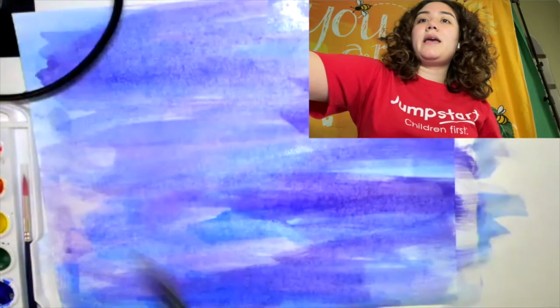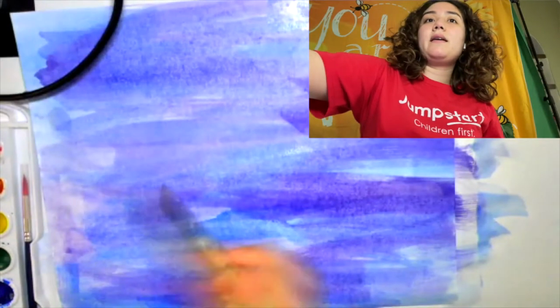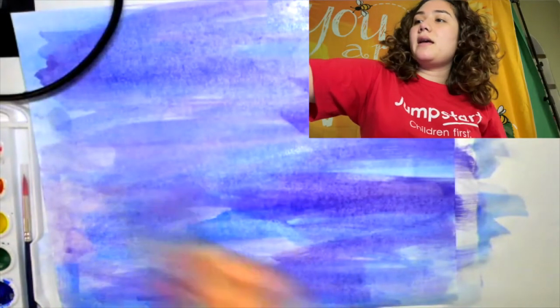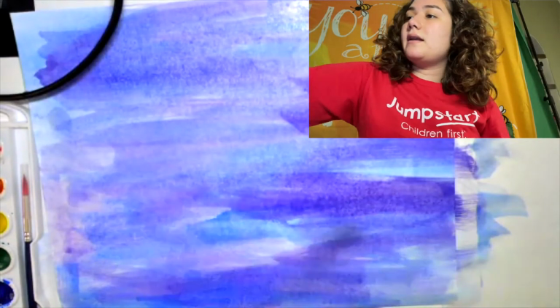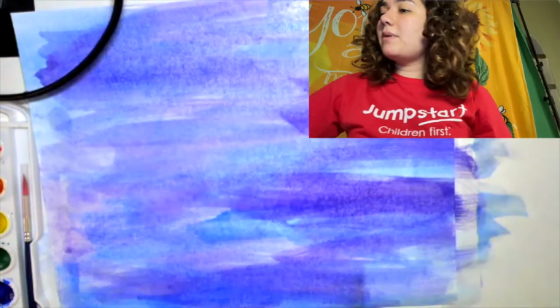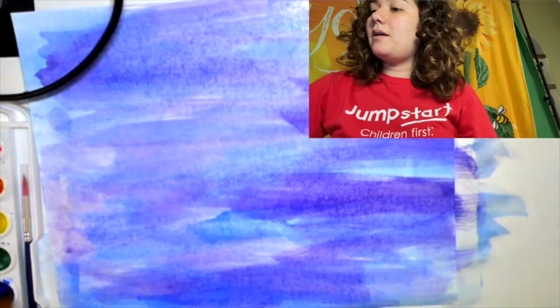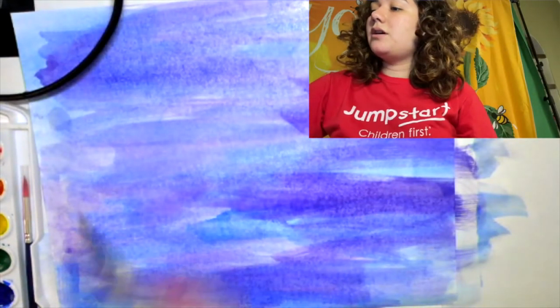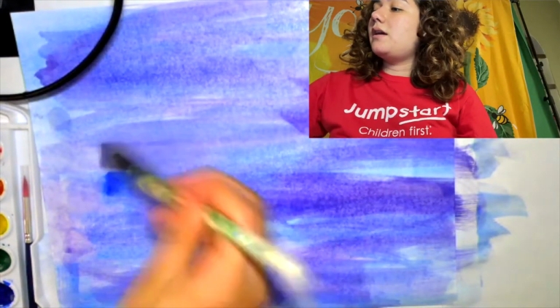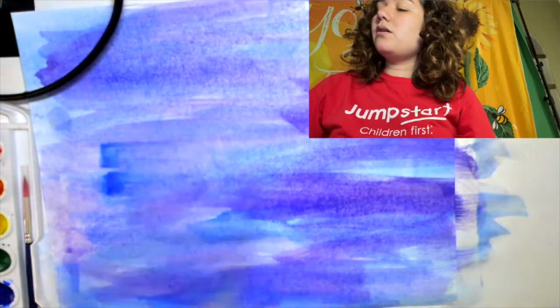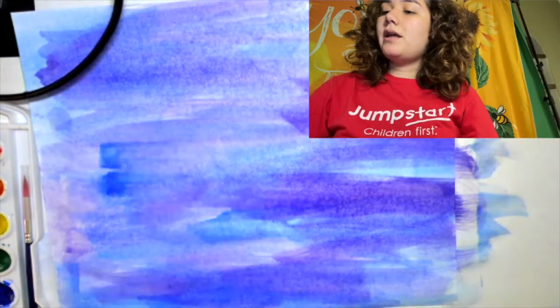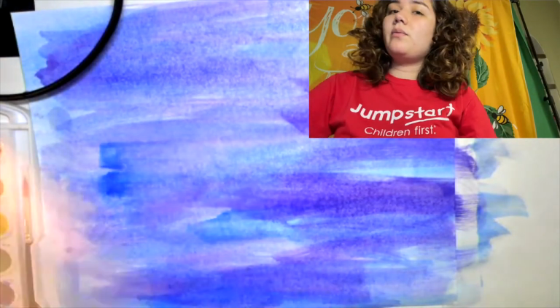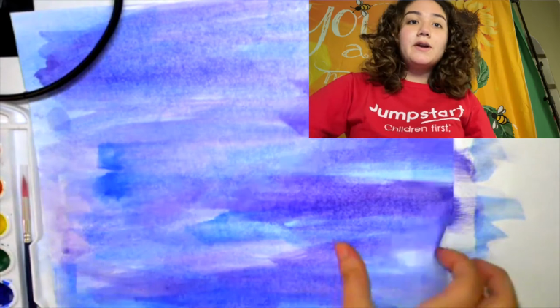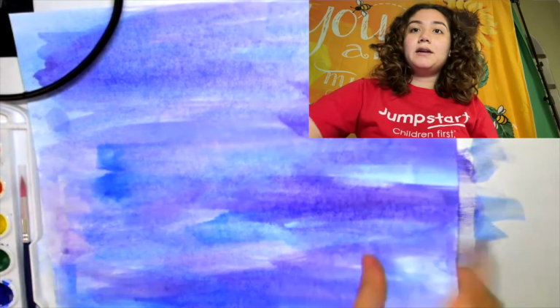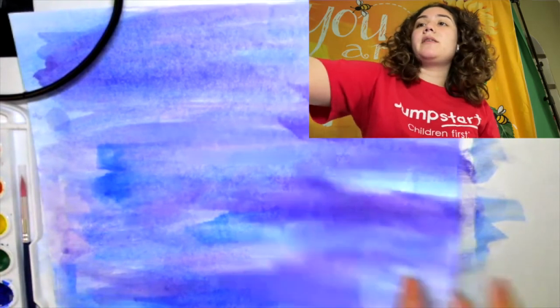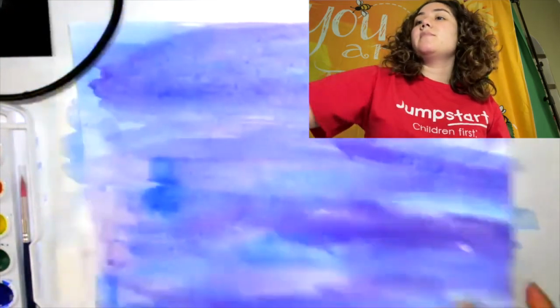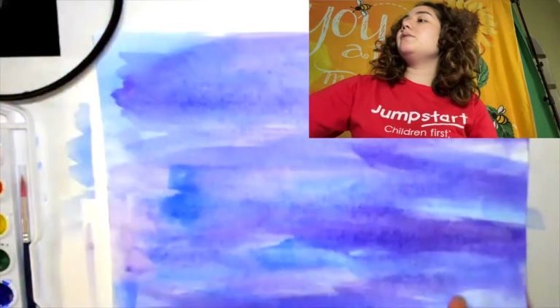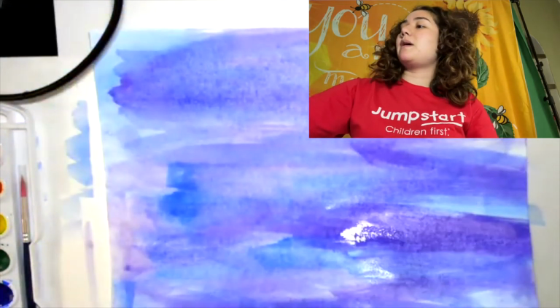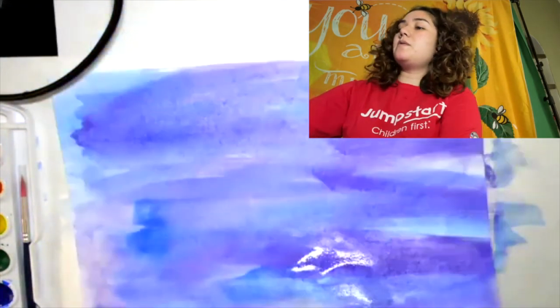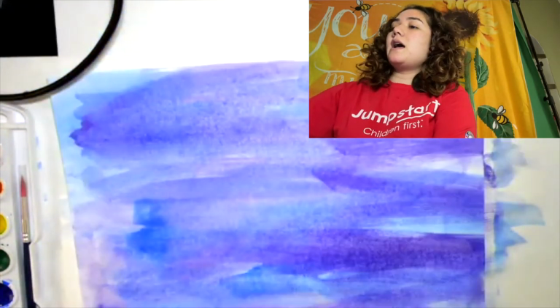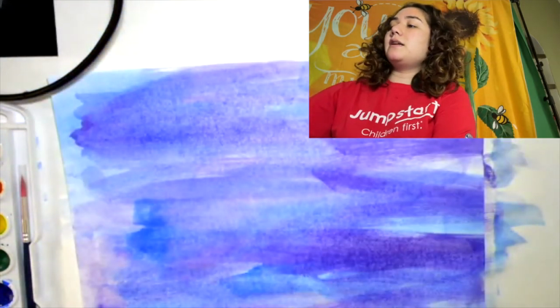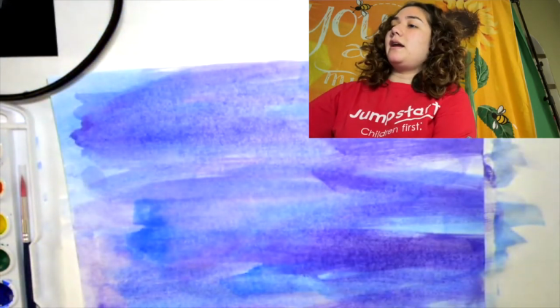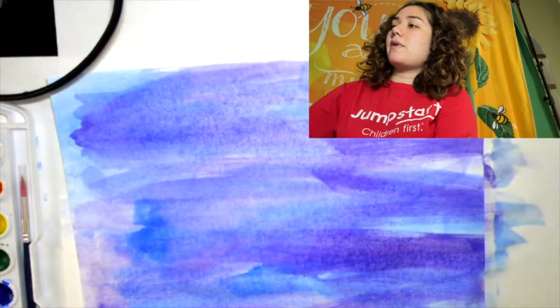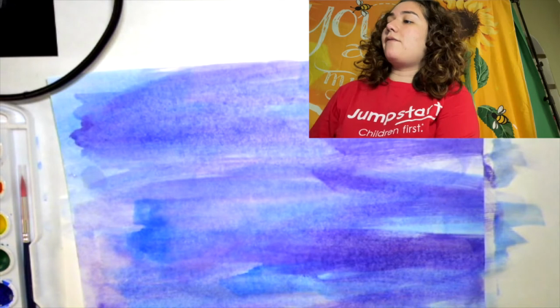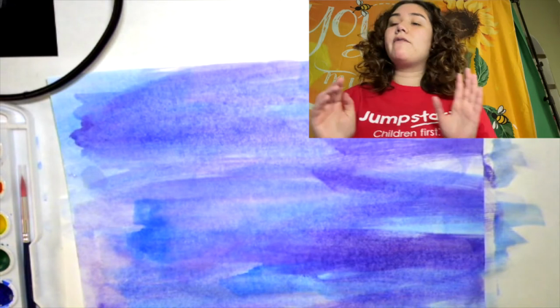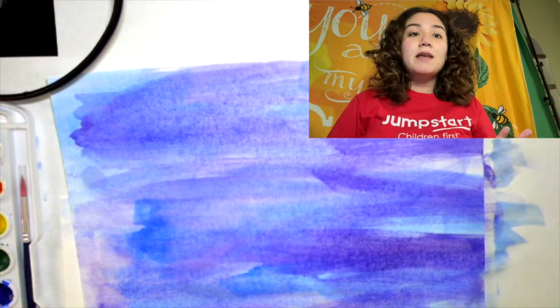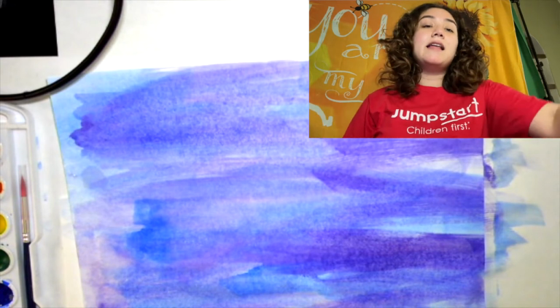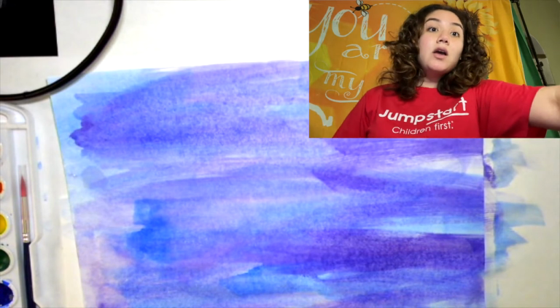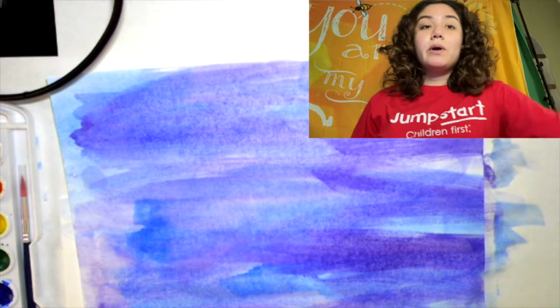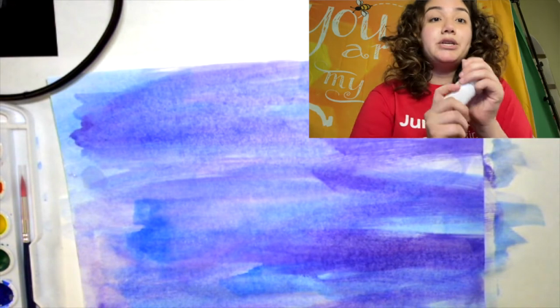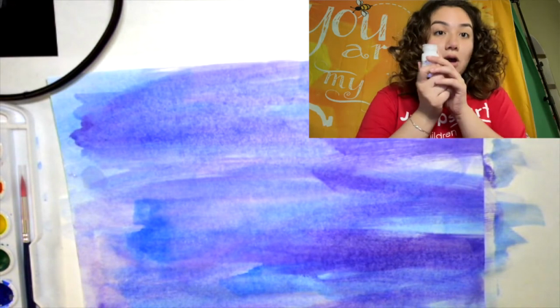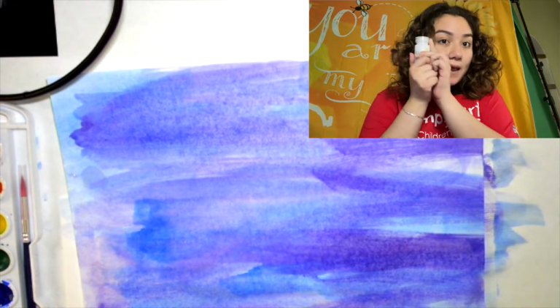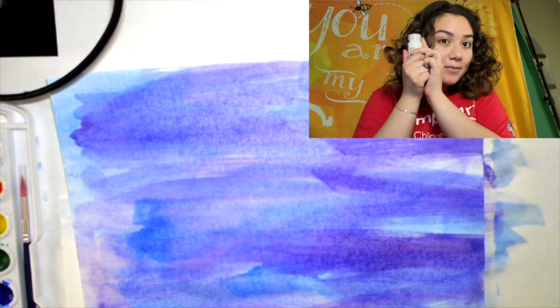Now that my page is all colored in with different colors — my blues and my purples — I'm just going to let it dry for about five minutes and then we're going to use our white paint.